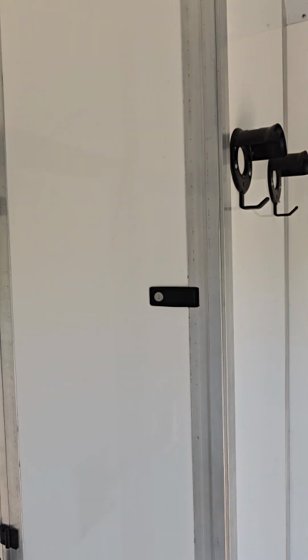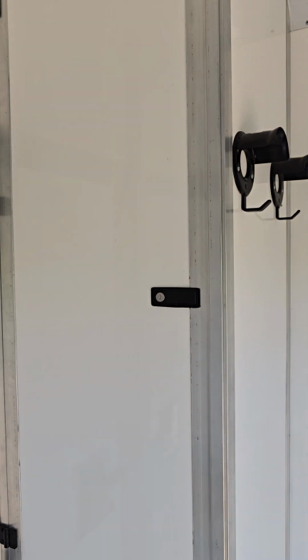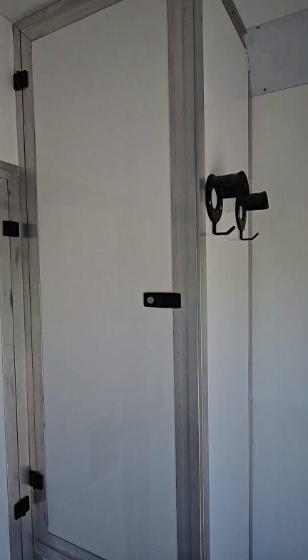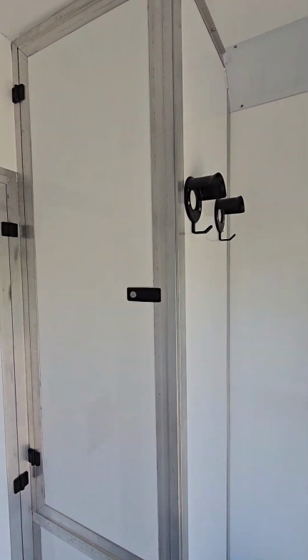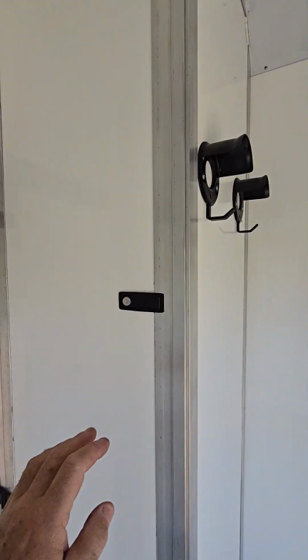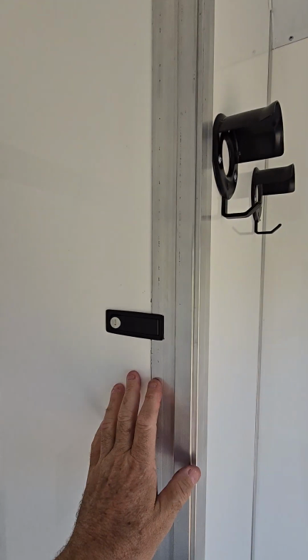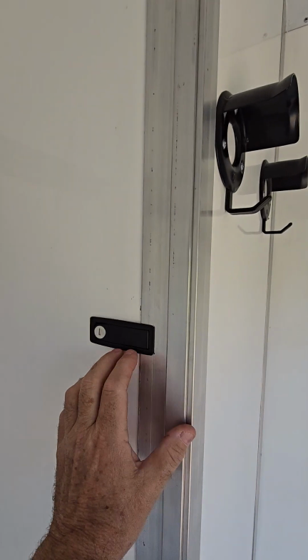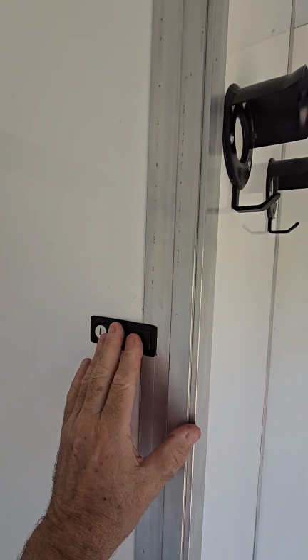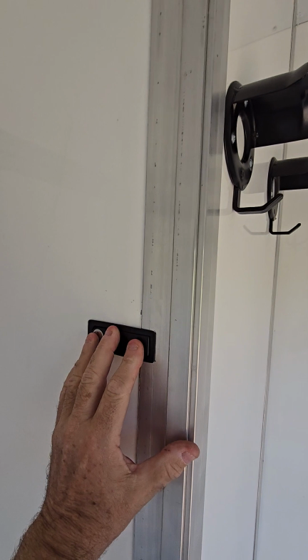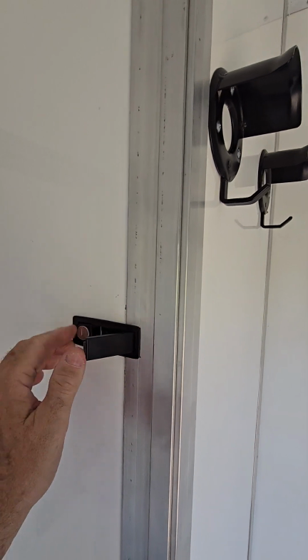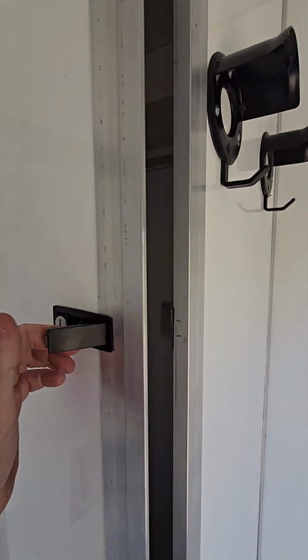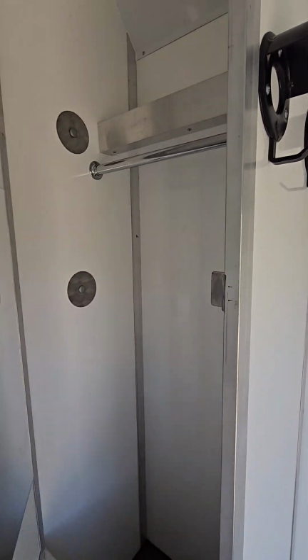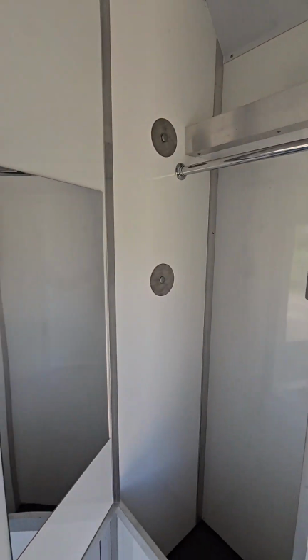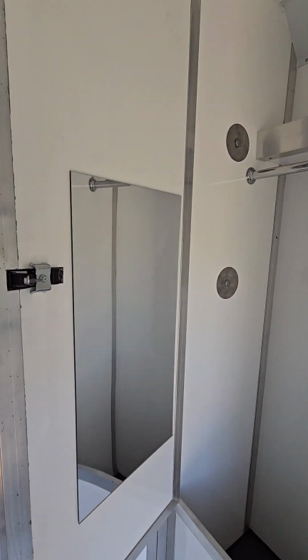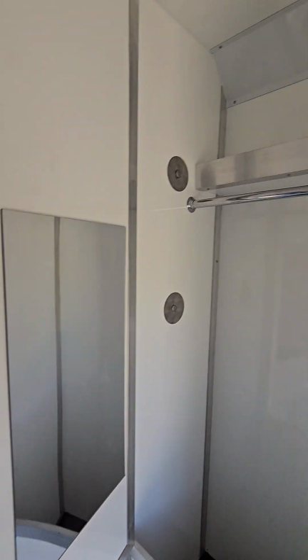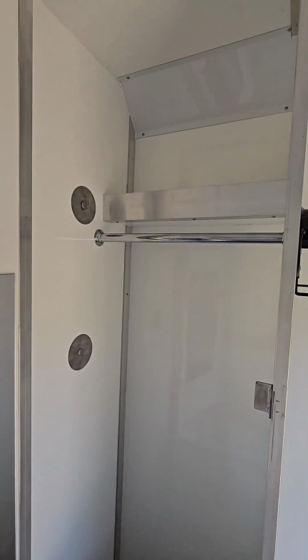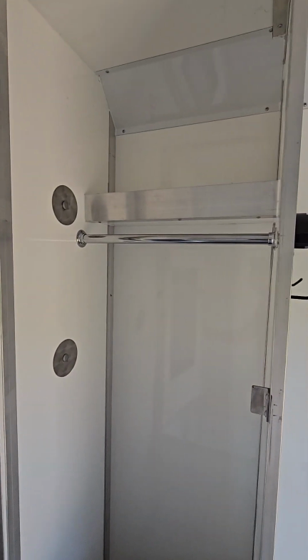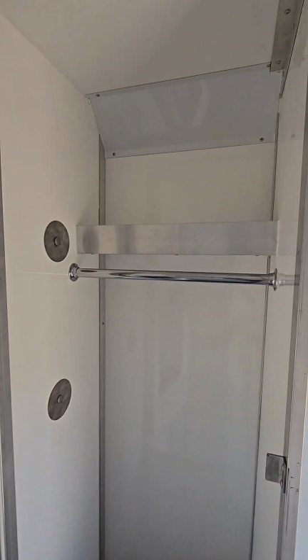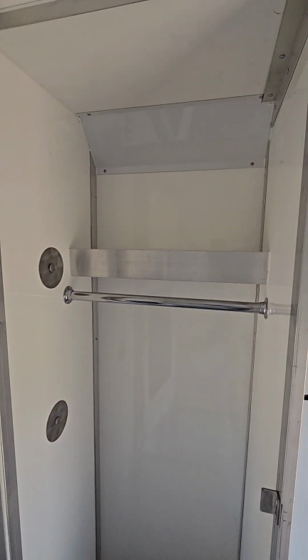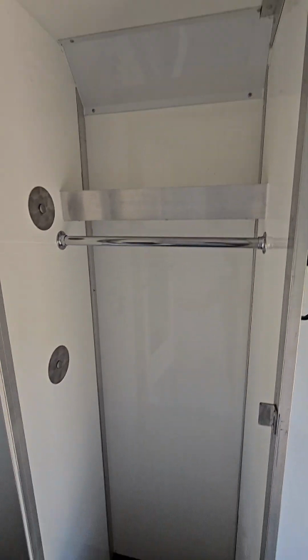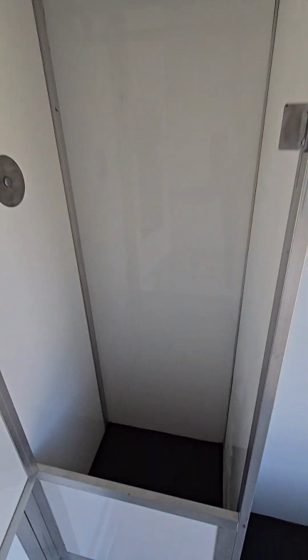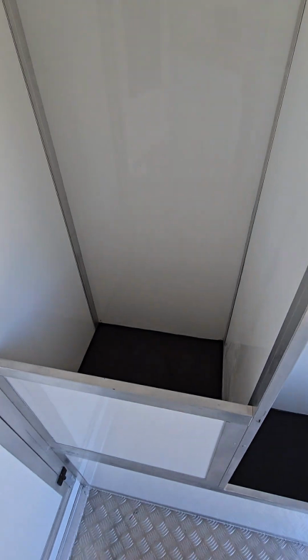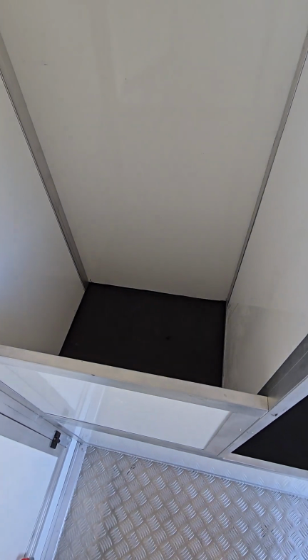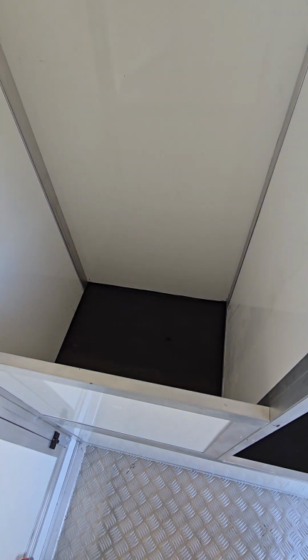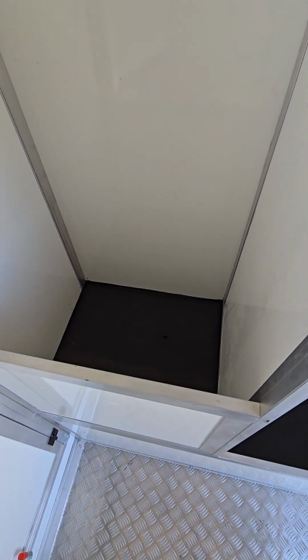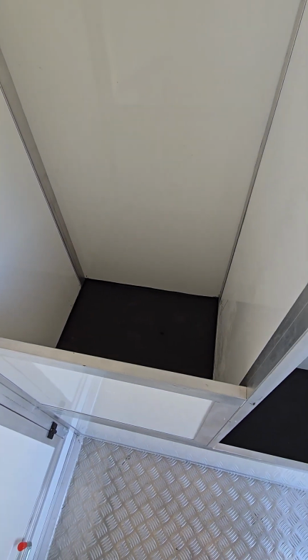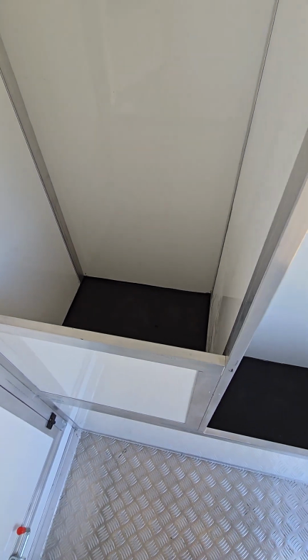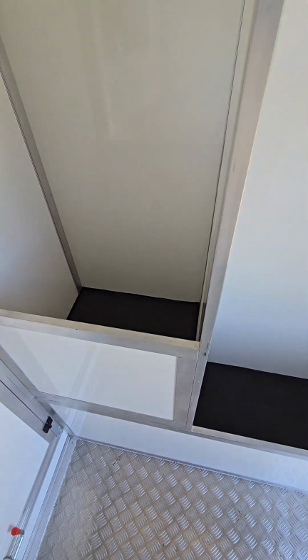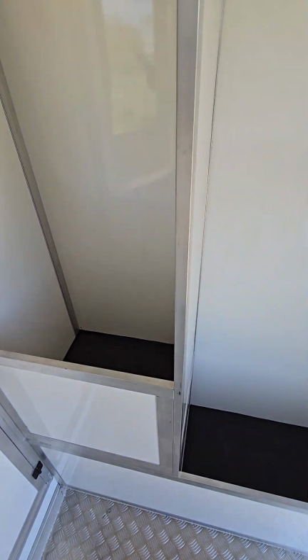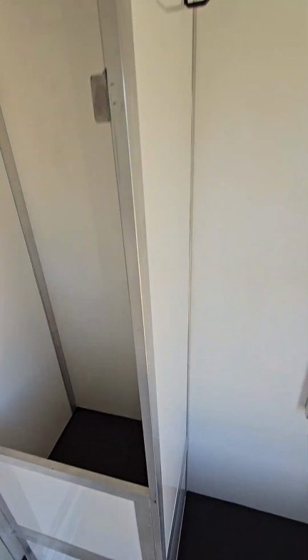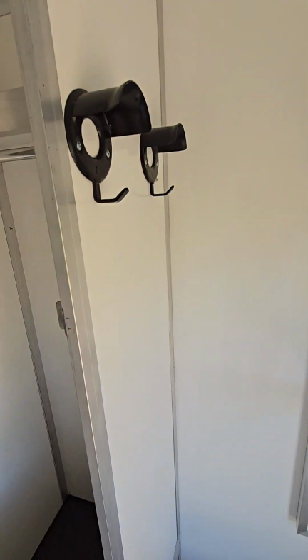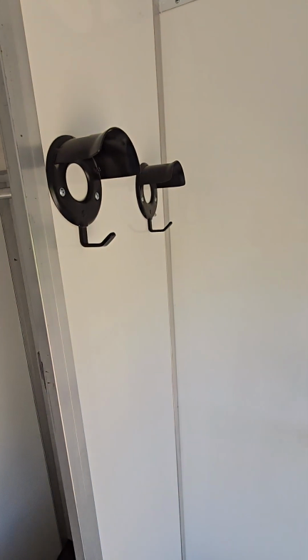Here's a wardrobe with a mirror, hanging rail, high shelf, and a recessed boot storage to keep it out of the way of your clothes — especially on those muddy days.